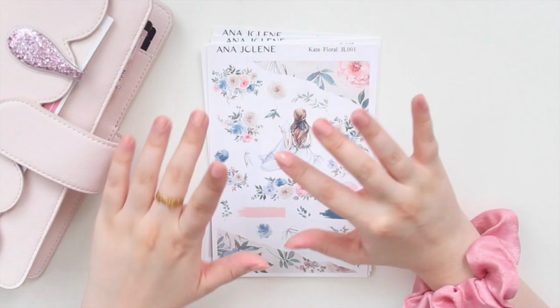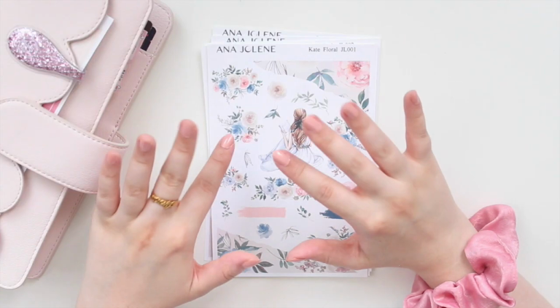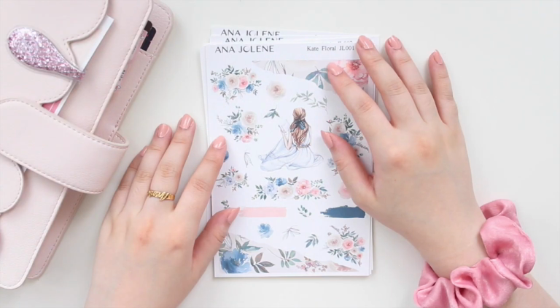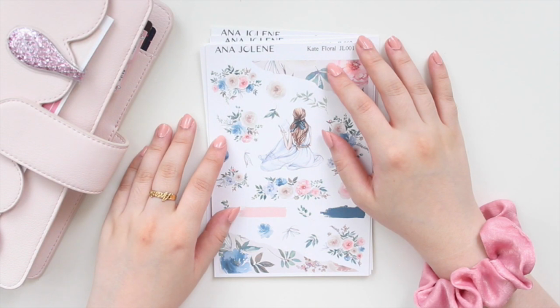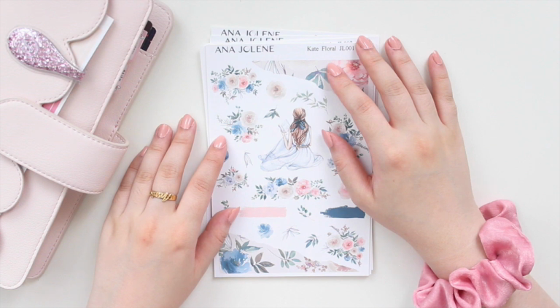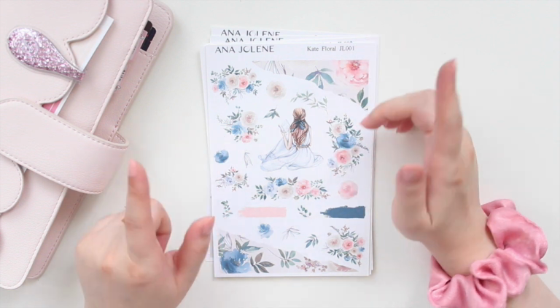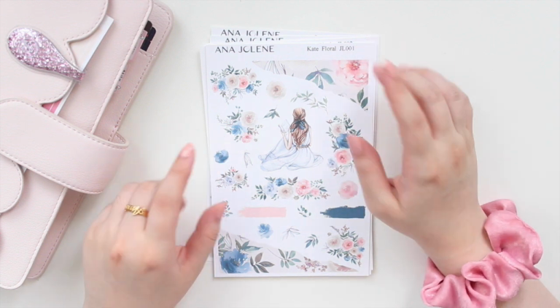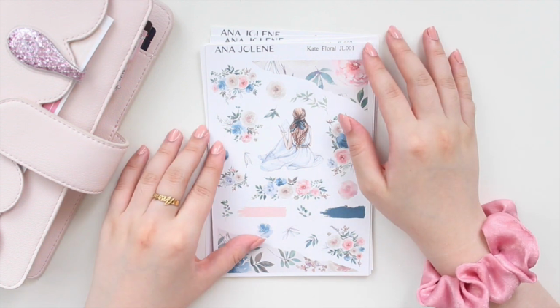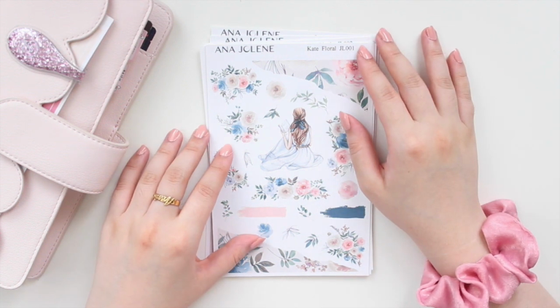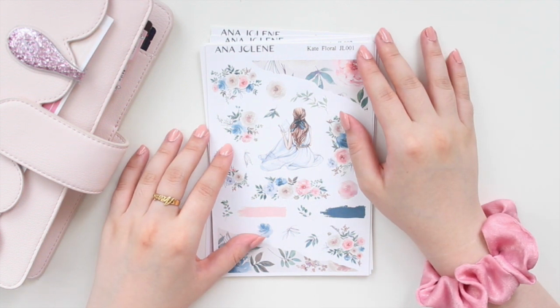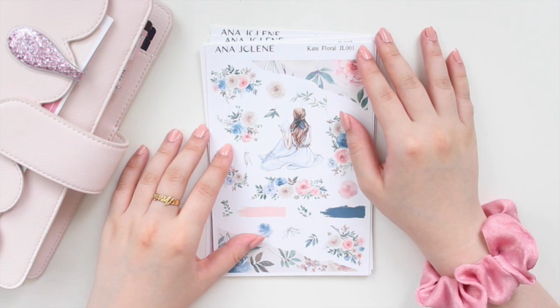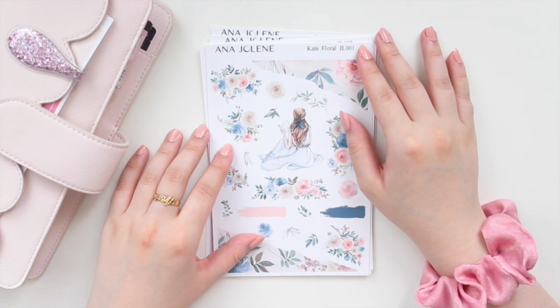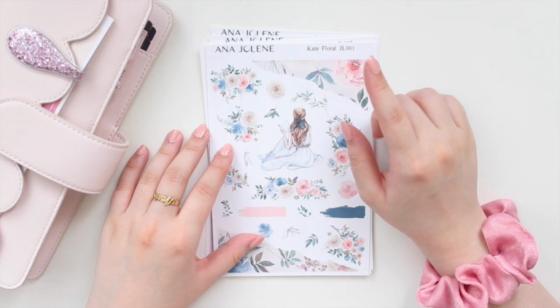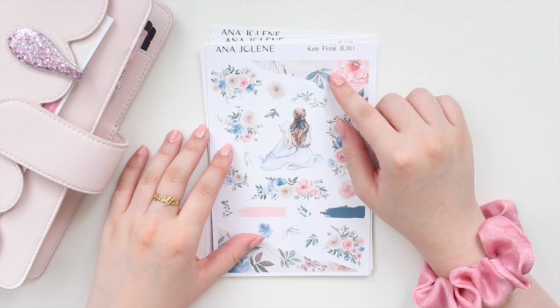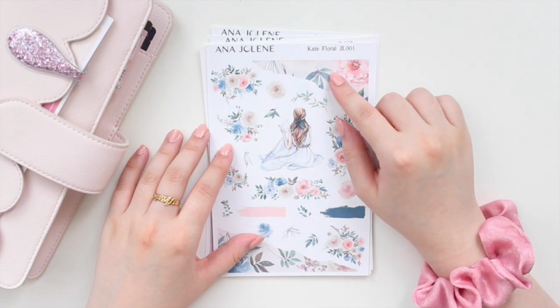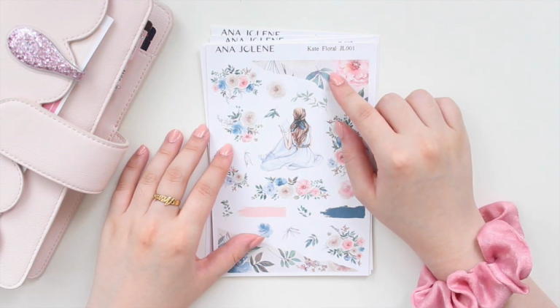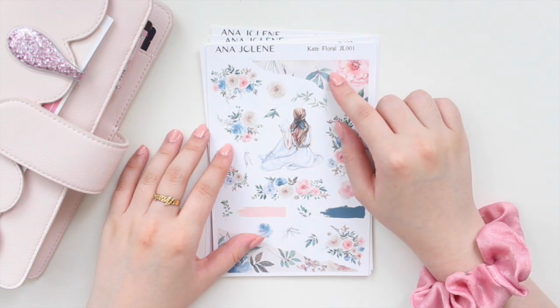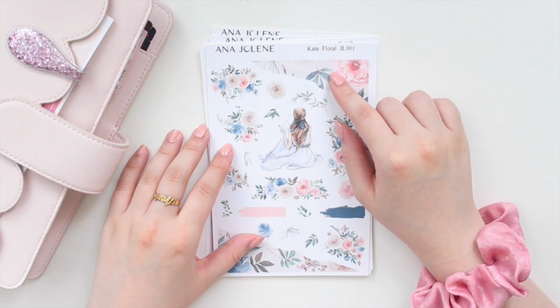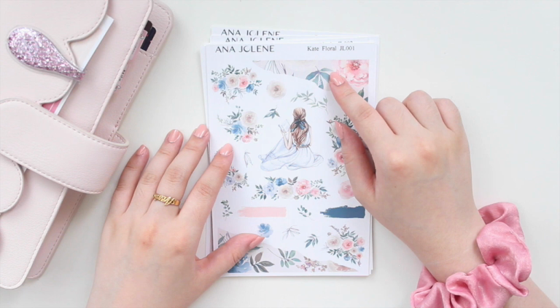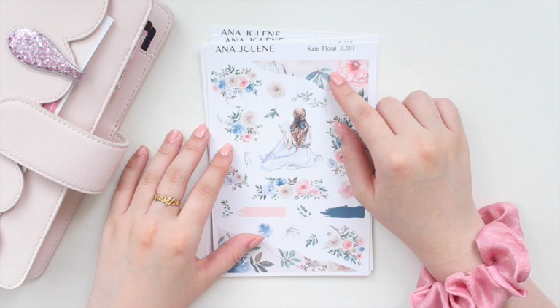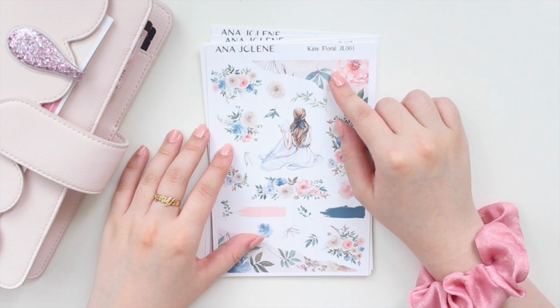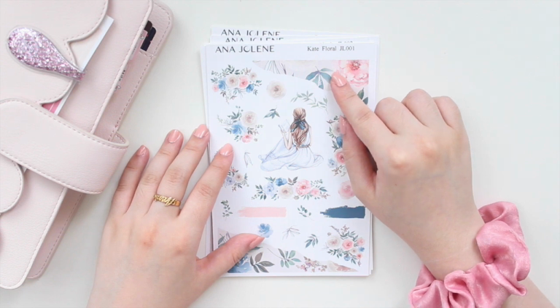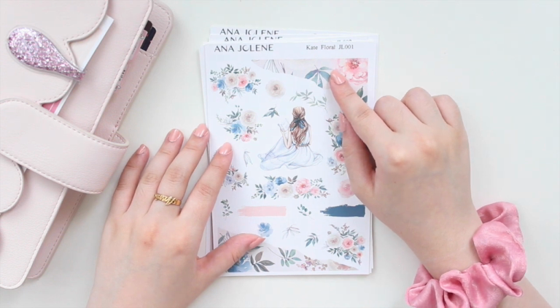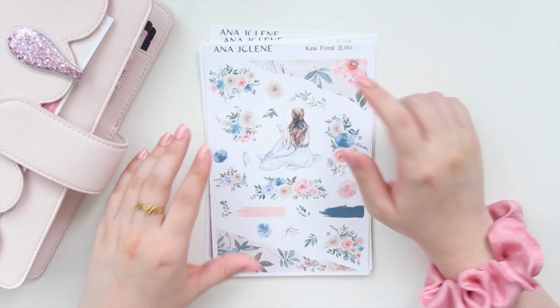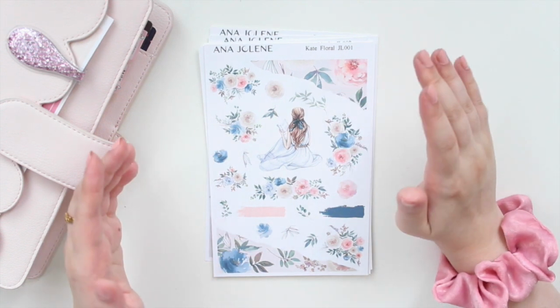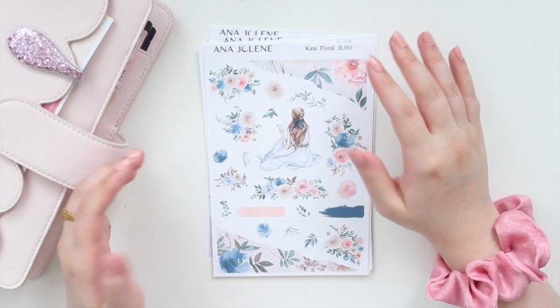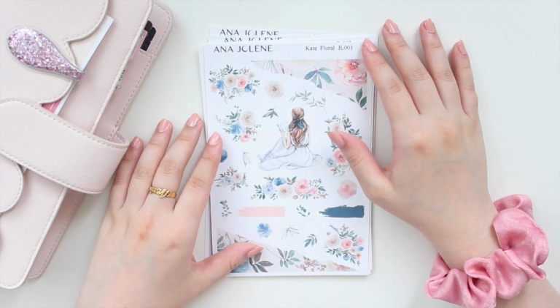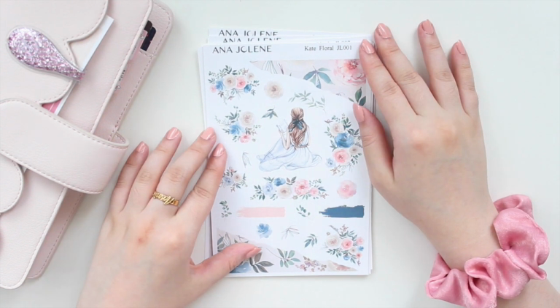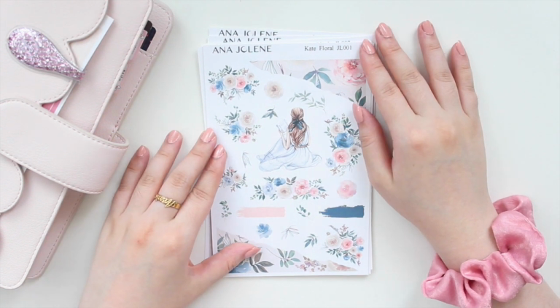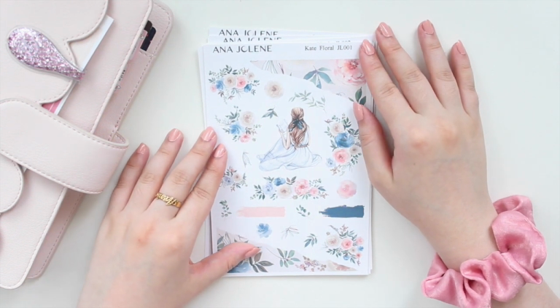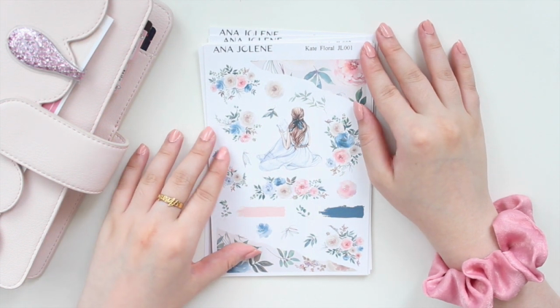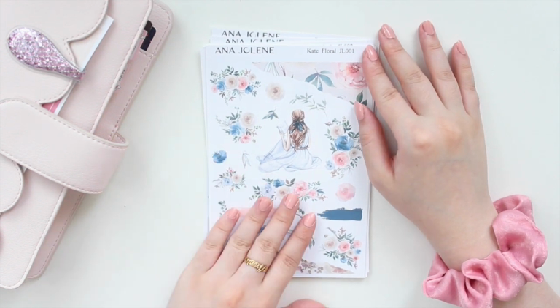Hey guys, welcome back to my channel. If you are new here, my name is Anna Jolene and I'm the author of the Glorium Sea series as well as the Minerai Beach series. I'm here to talk about this week's new releases in the shop.